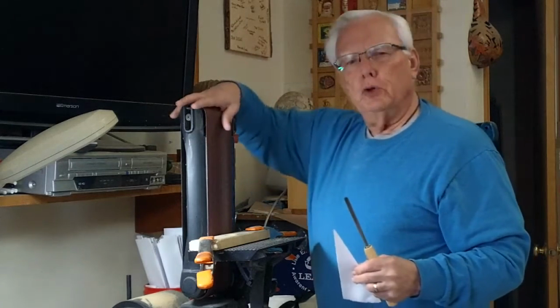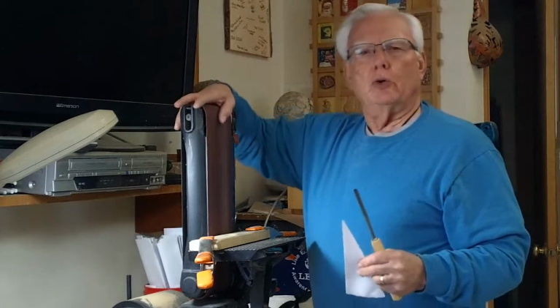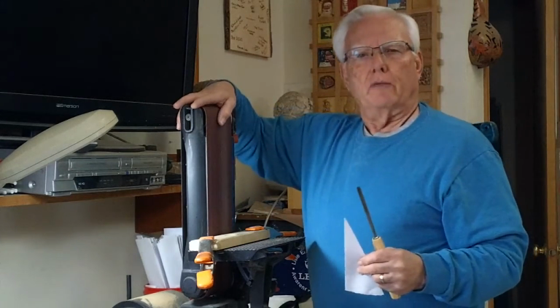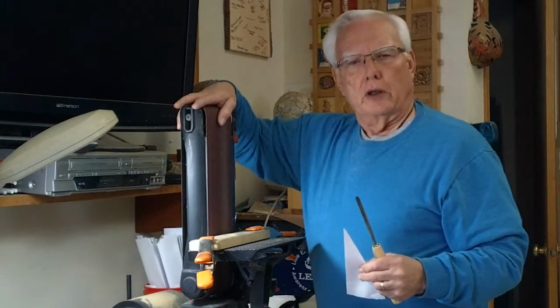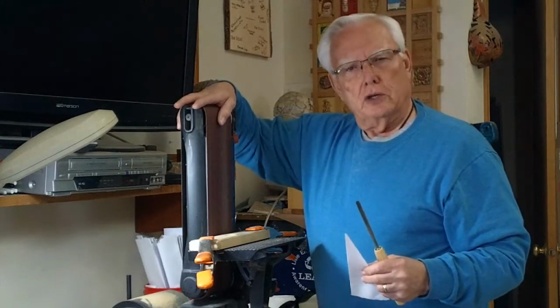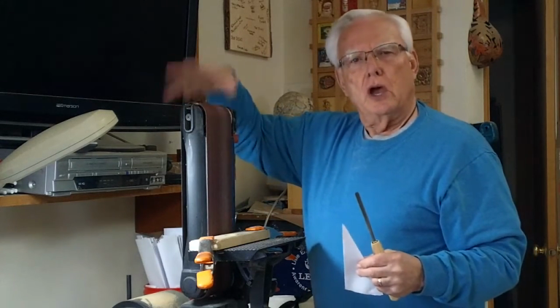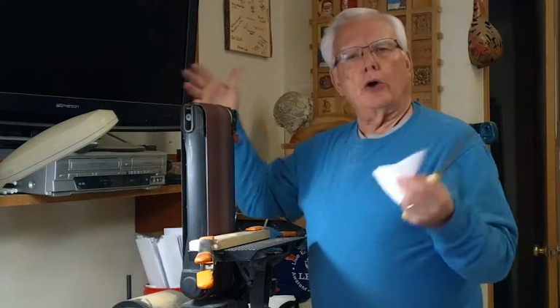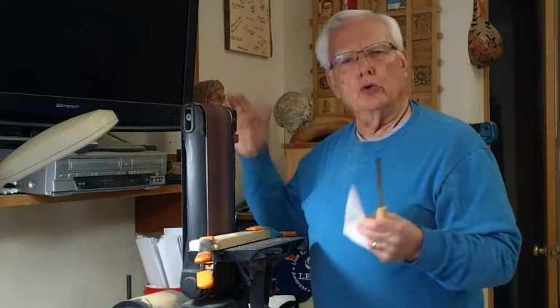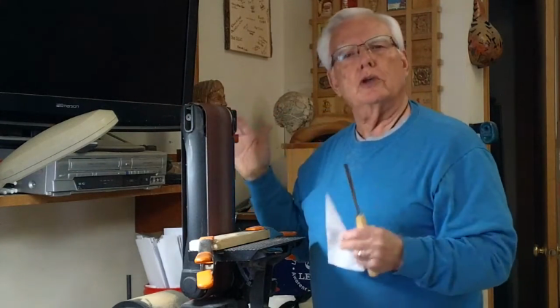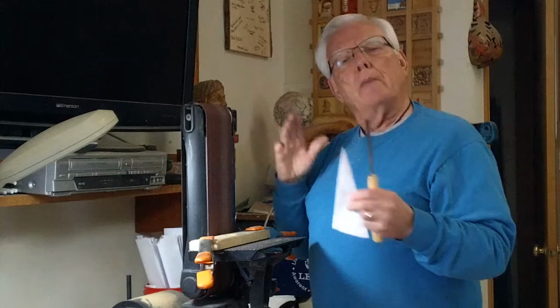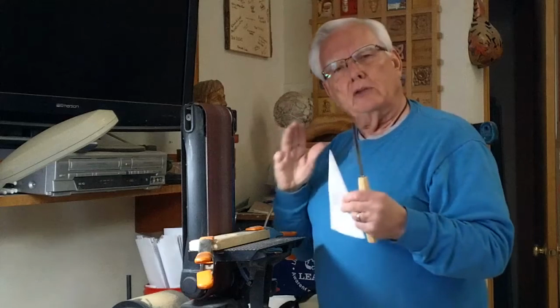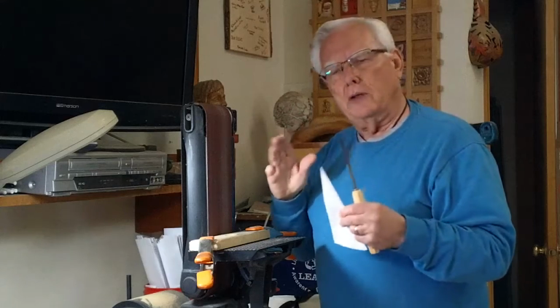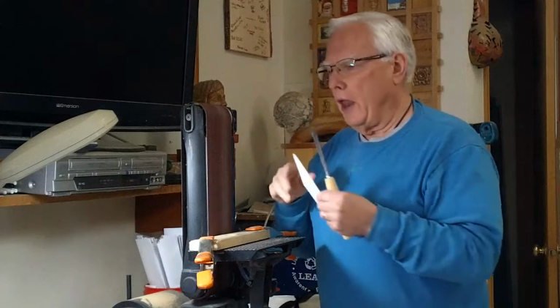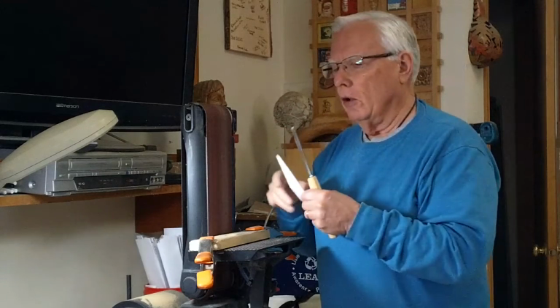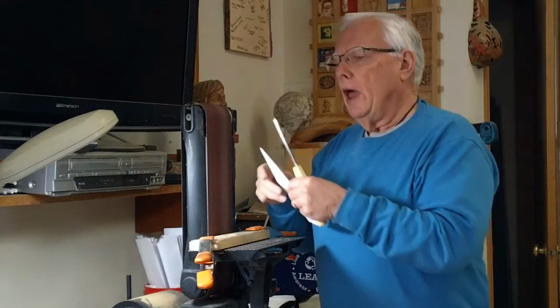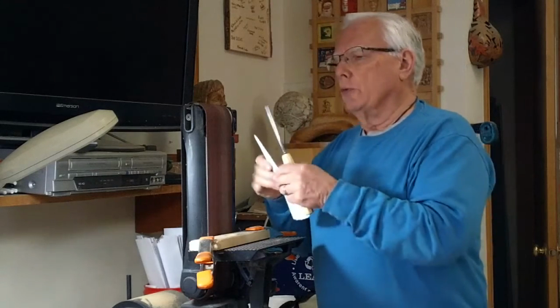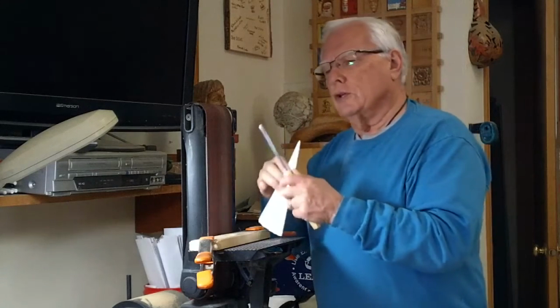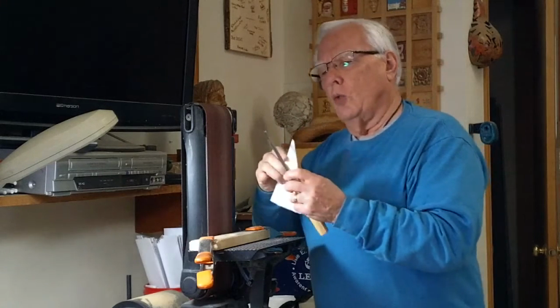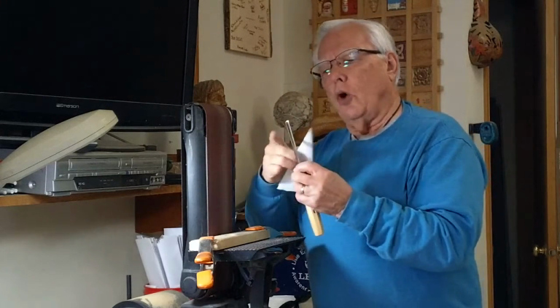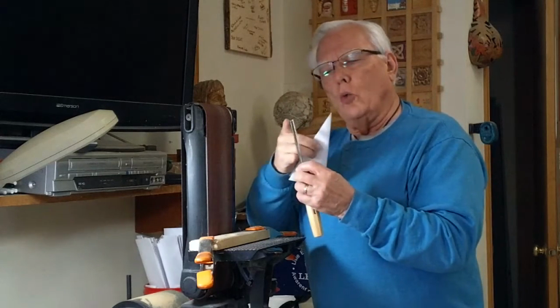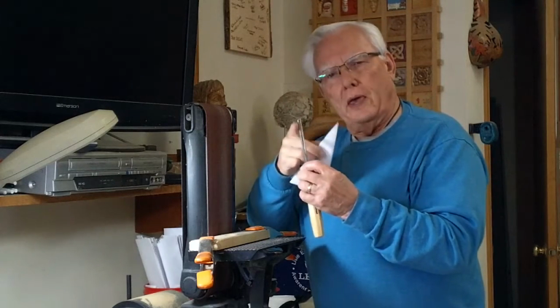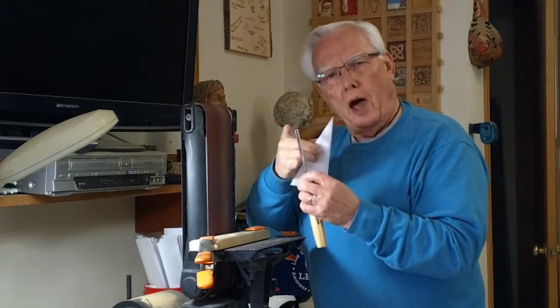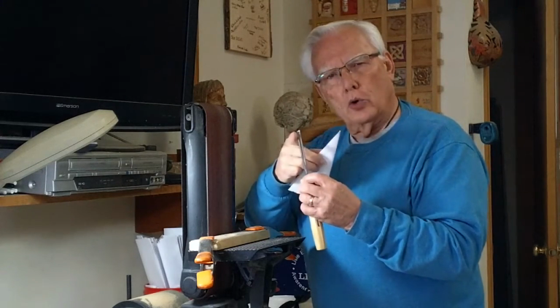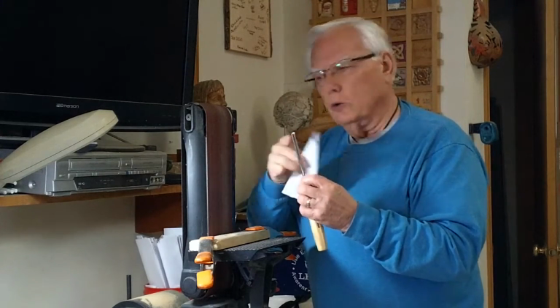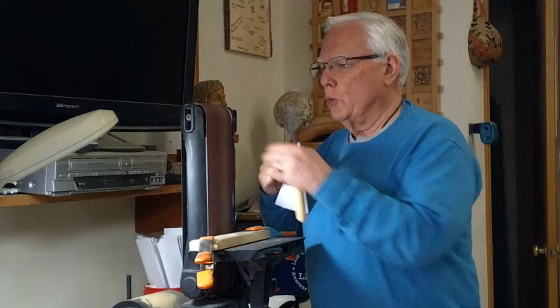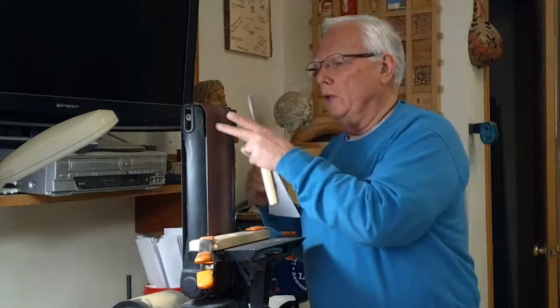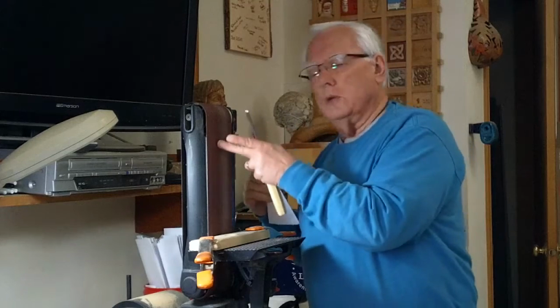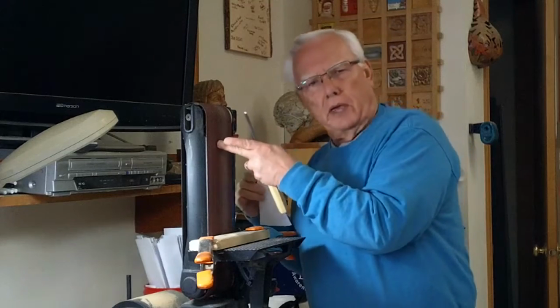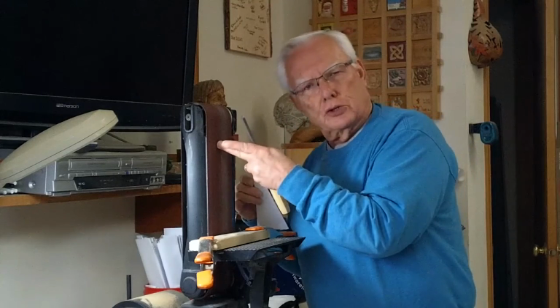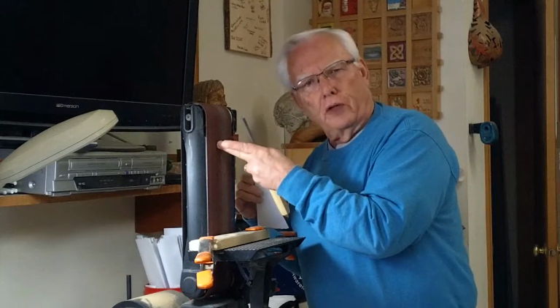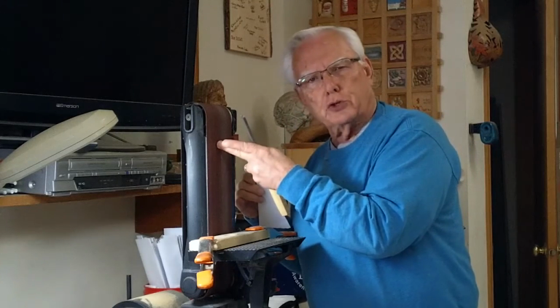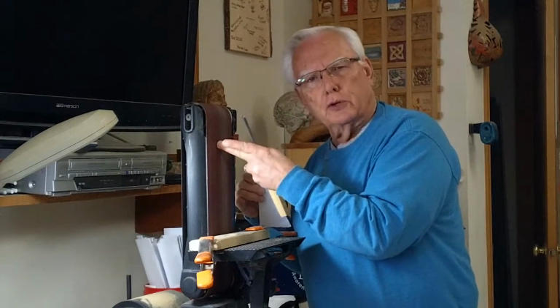So the purpose of this video is: if you don't have one of these, how can you maintain that angle? First of all, we don't want to get a hollow ground, so we need to be against a flat surface.